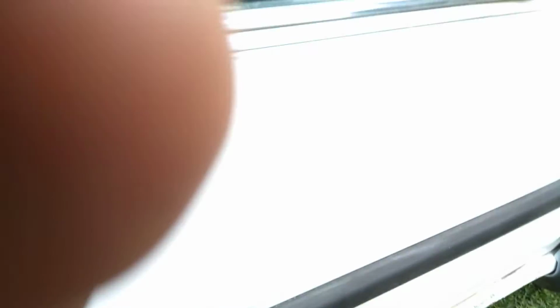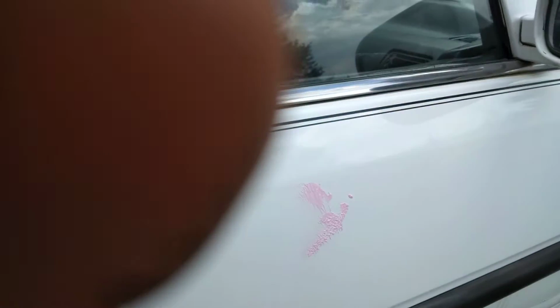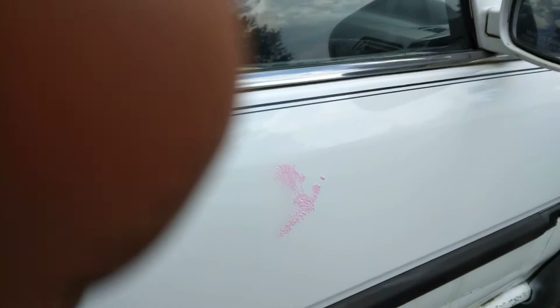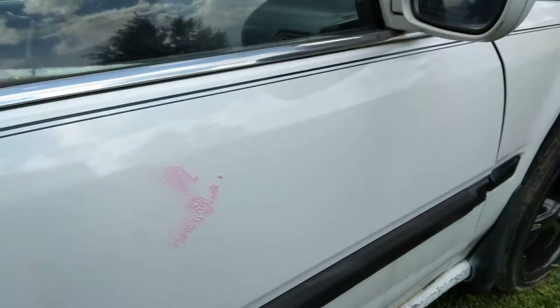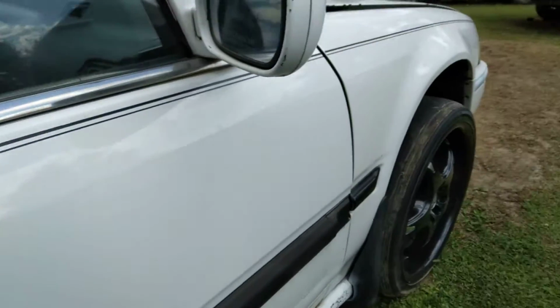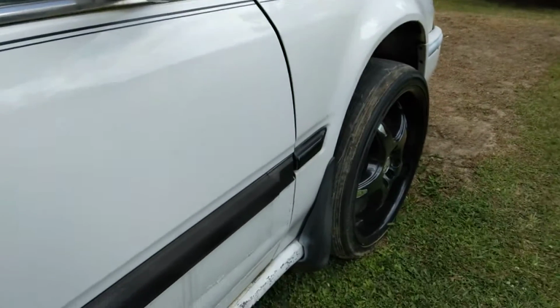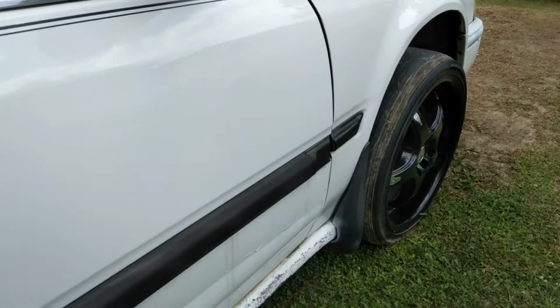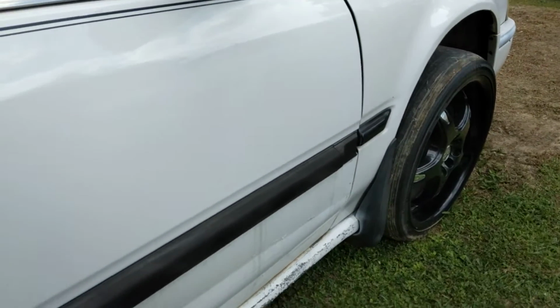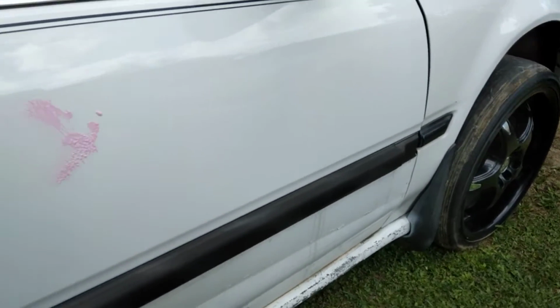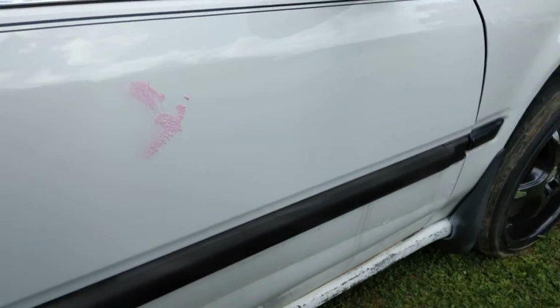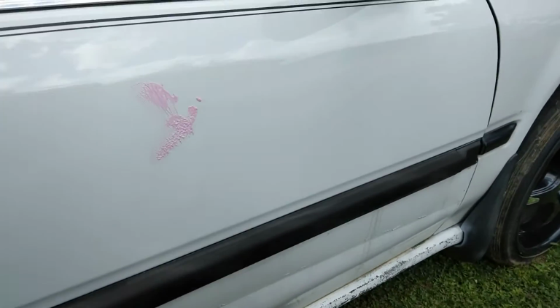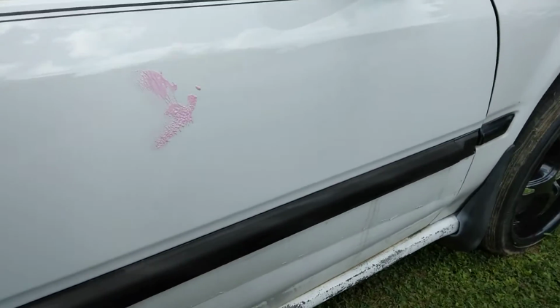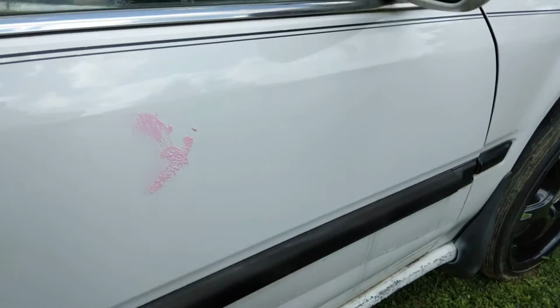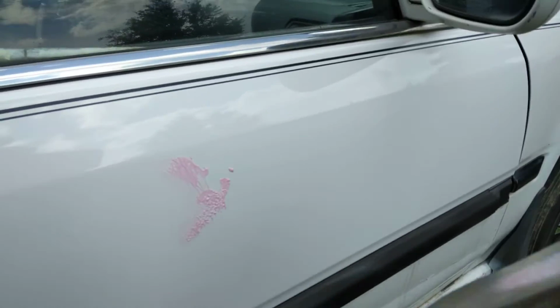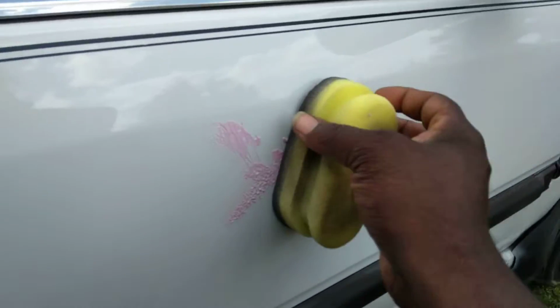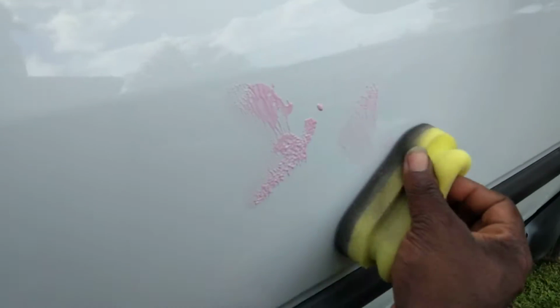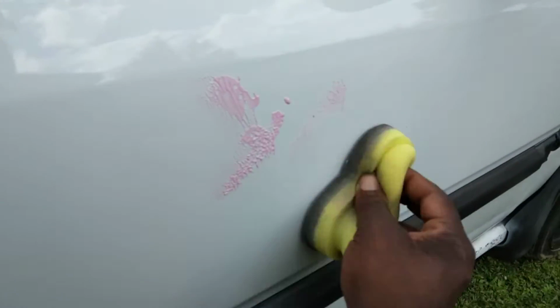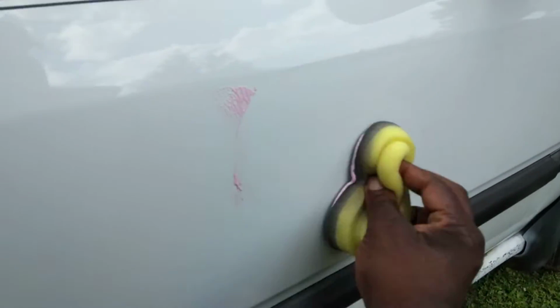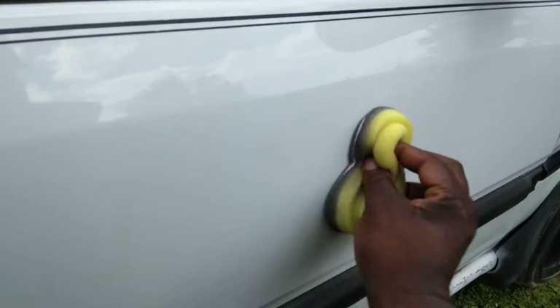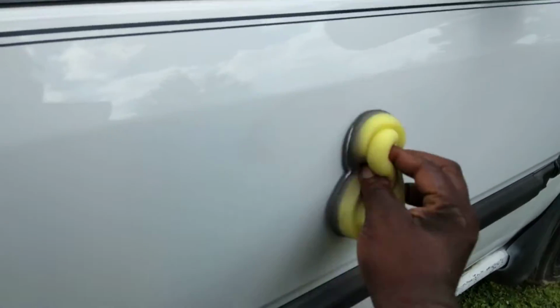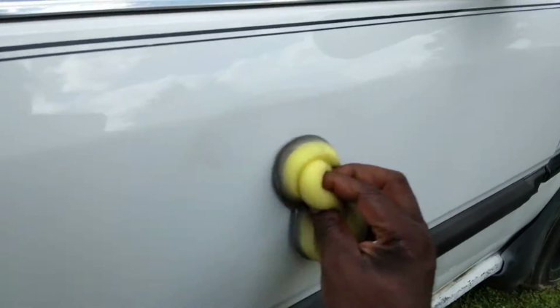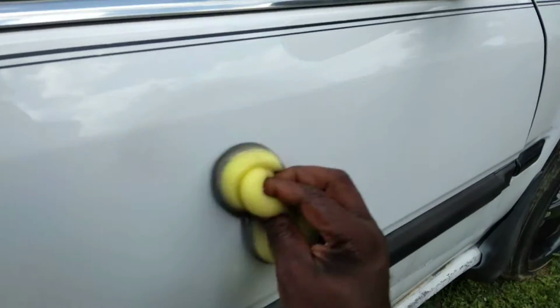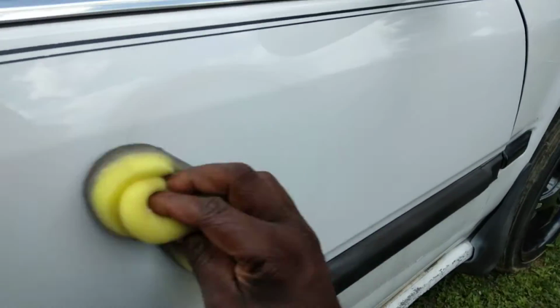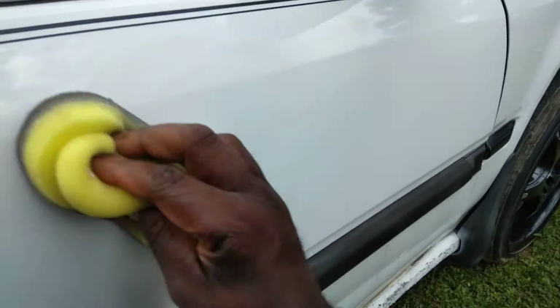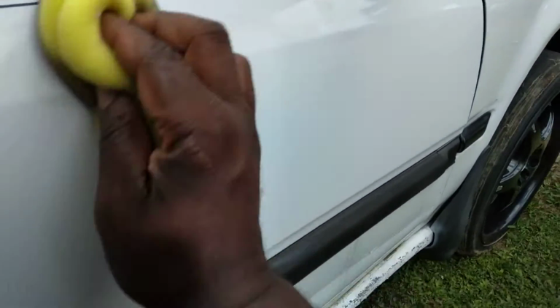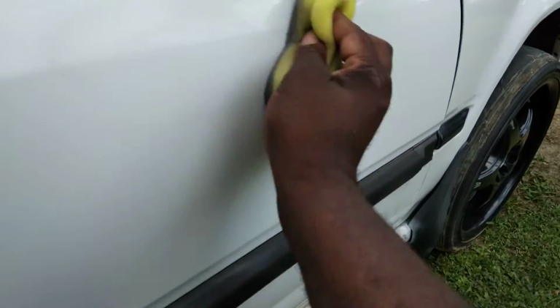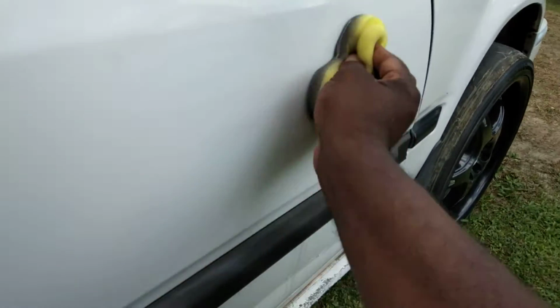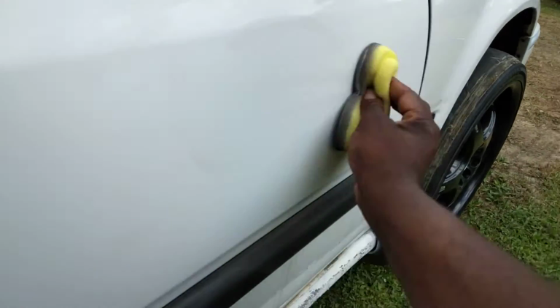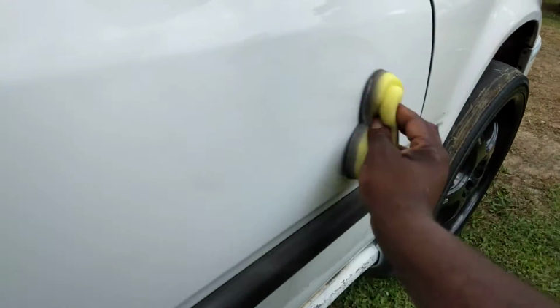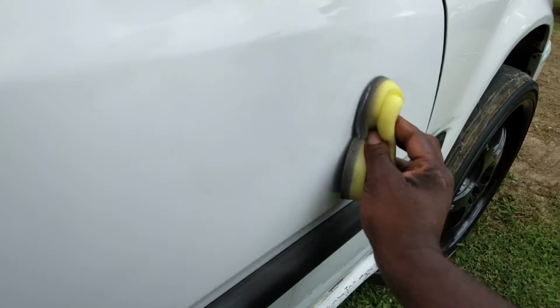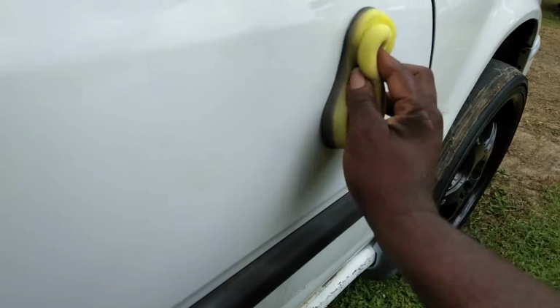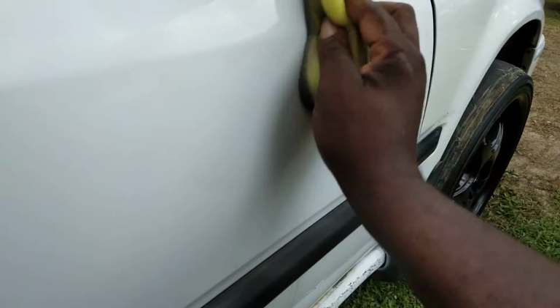Let's switch hands here. Let's spray this in. Let's see how much gloss we can get out of it here.